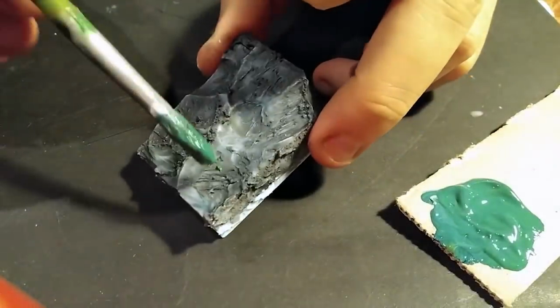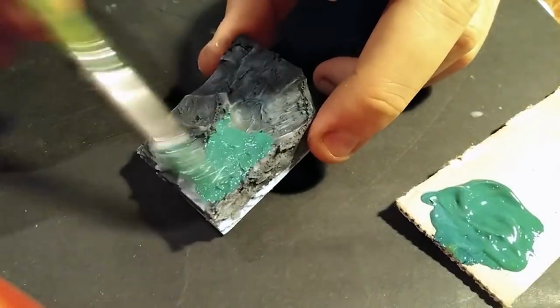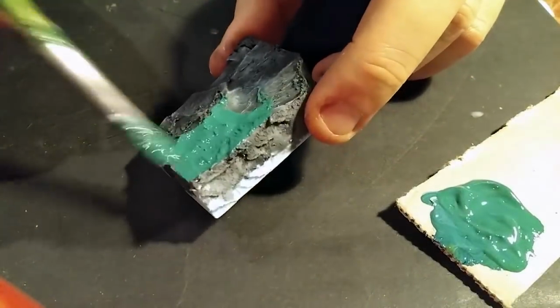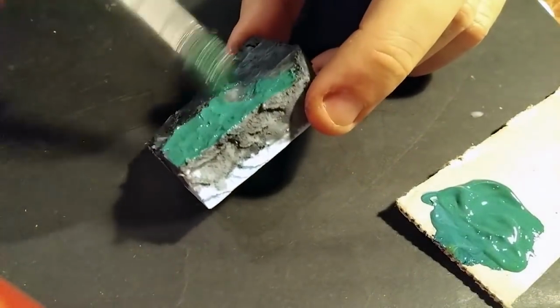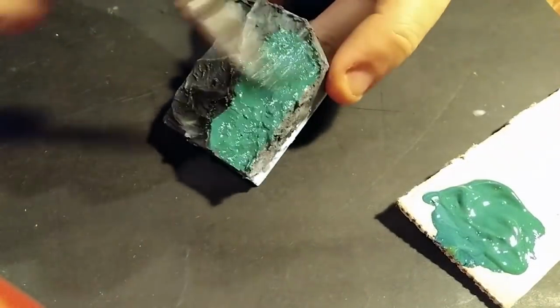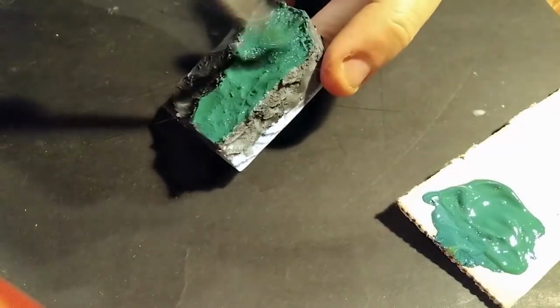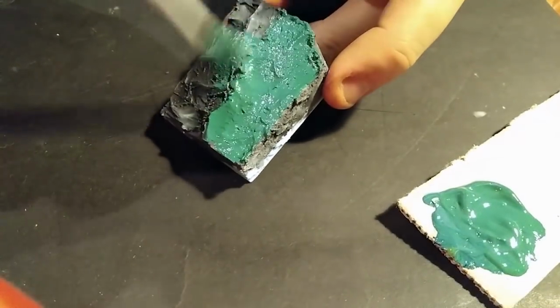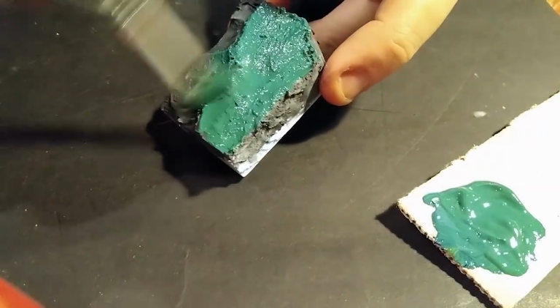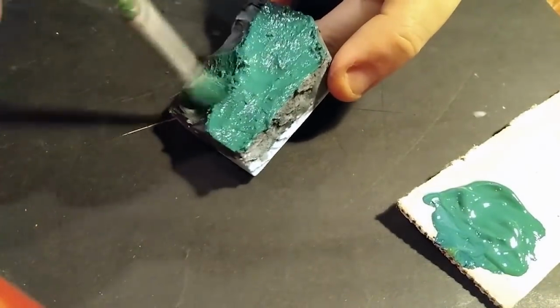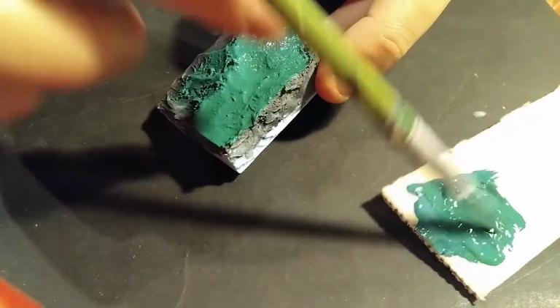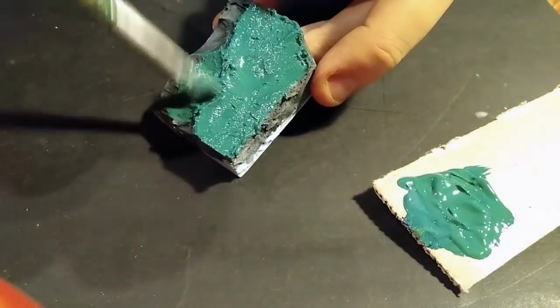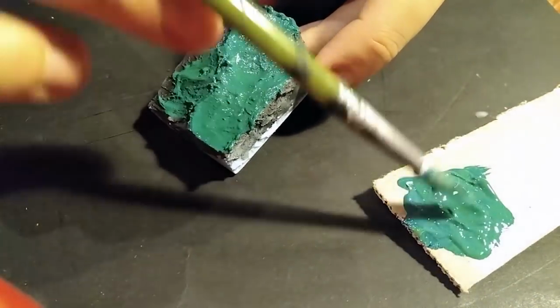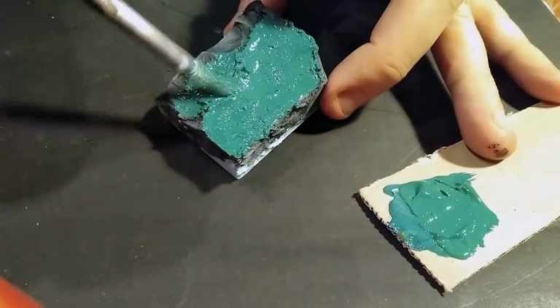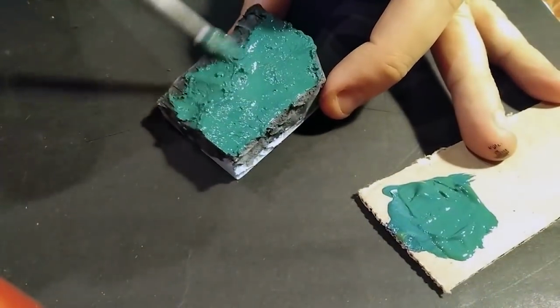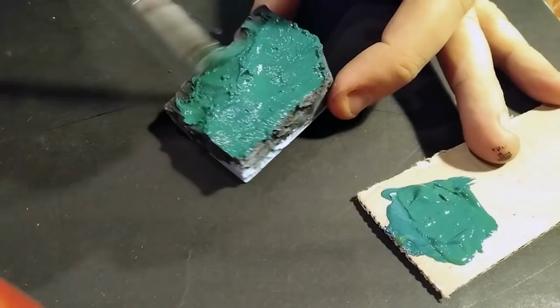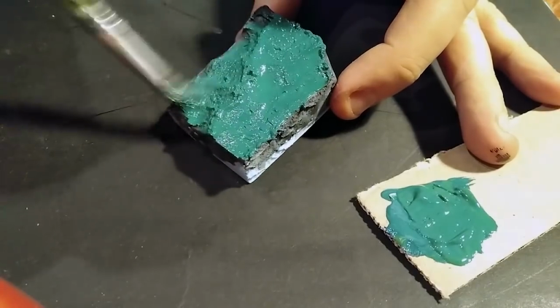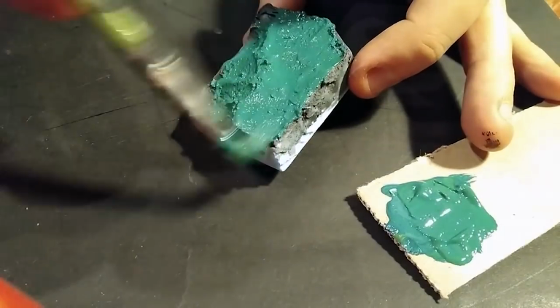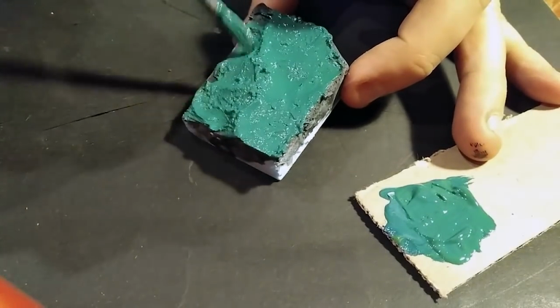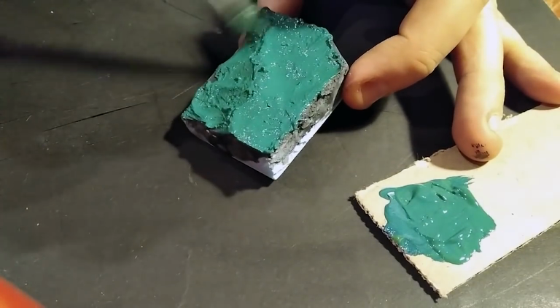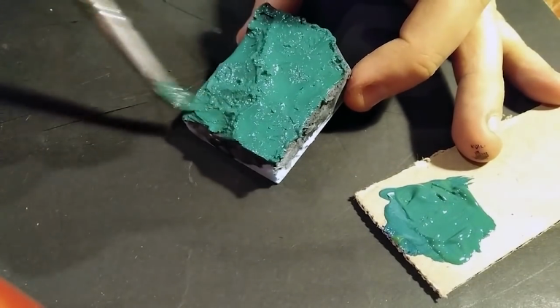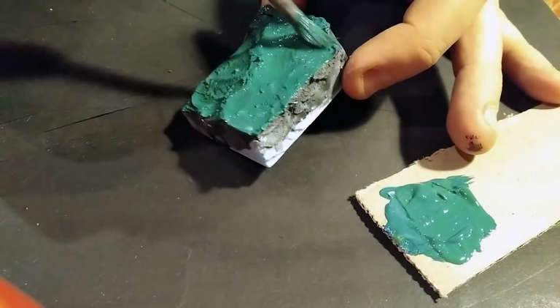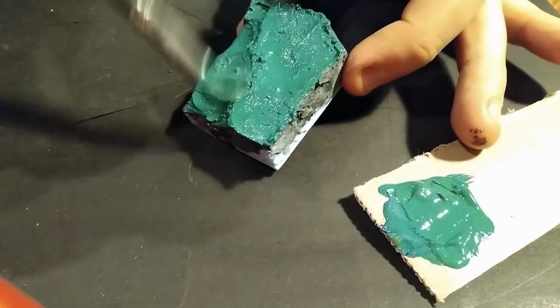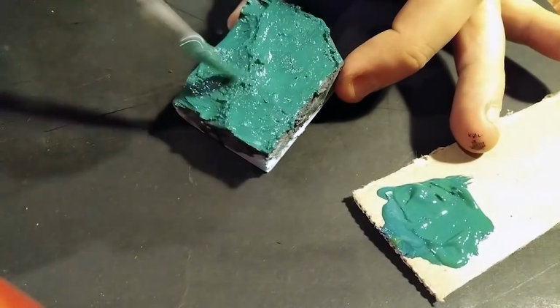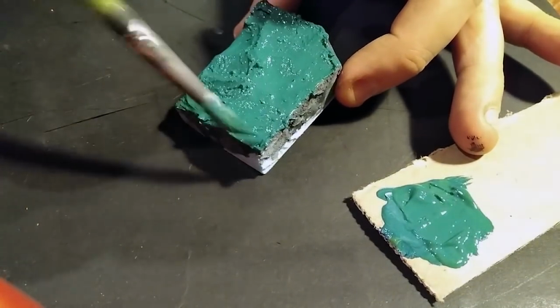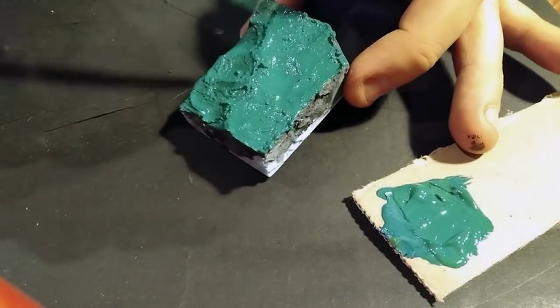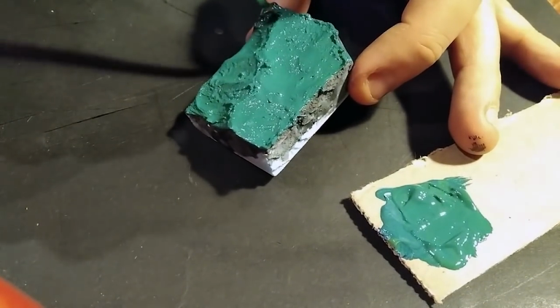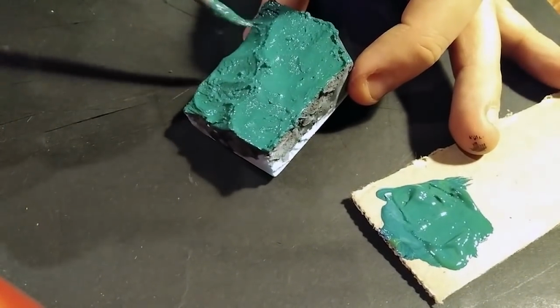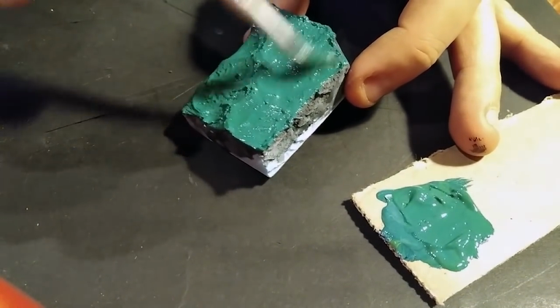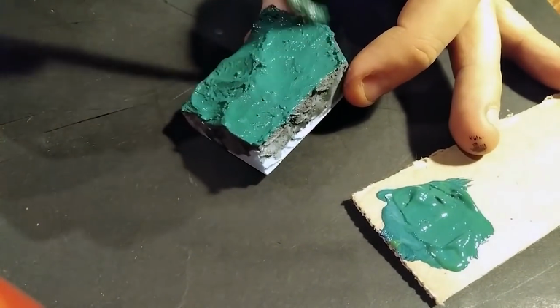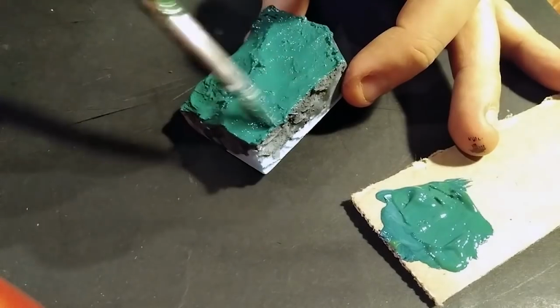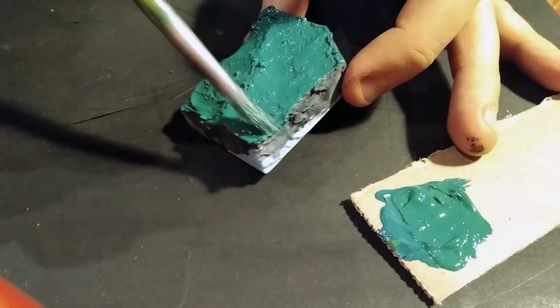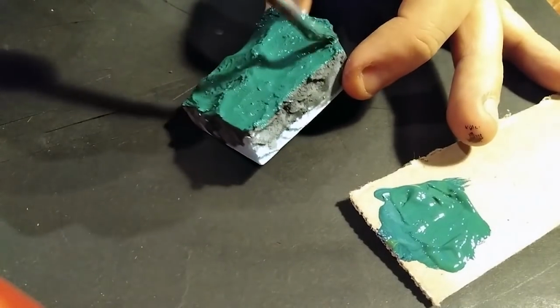Then we proceed to paint the piece. I use a bluish green or greenish blue by mixing... well, green and blue. Big secret formula, don't tell anyone.